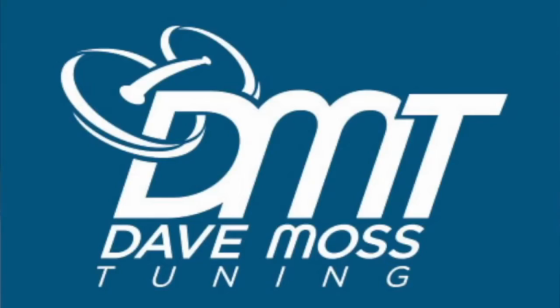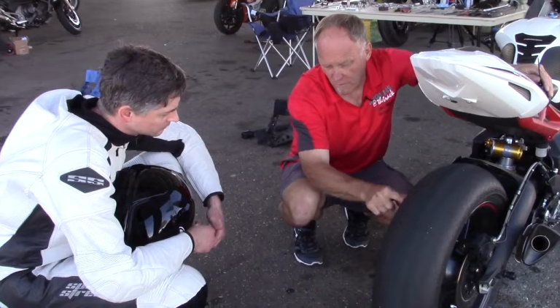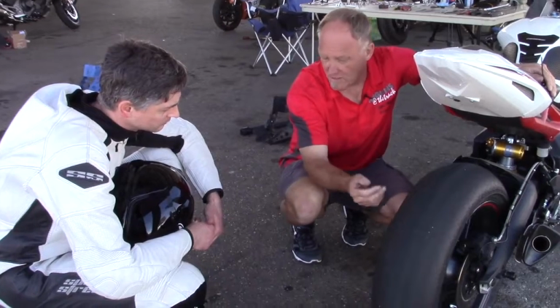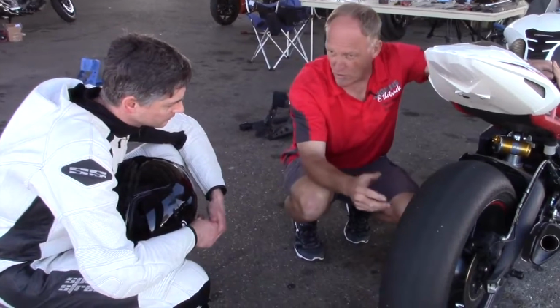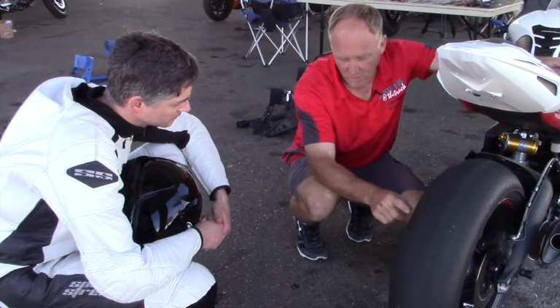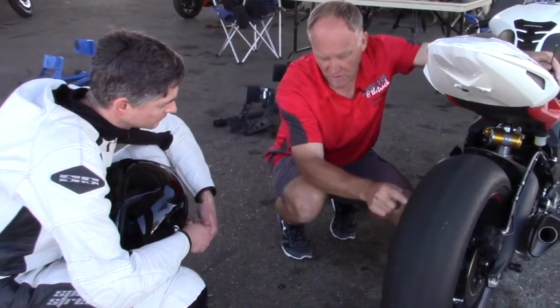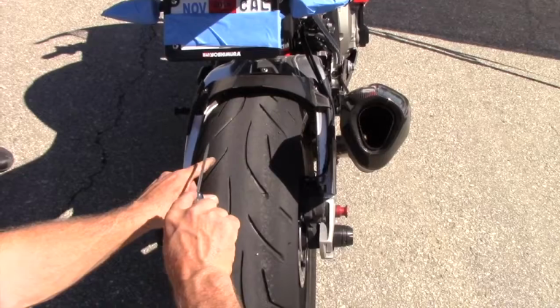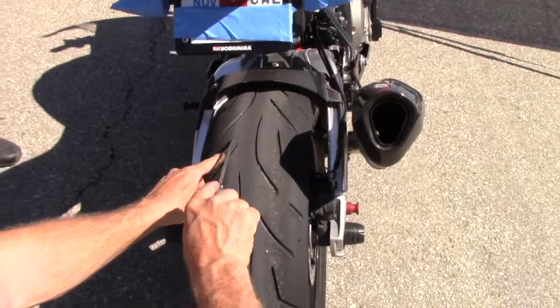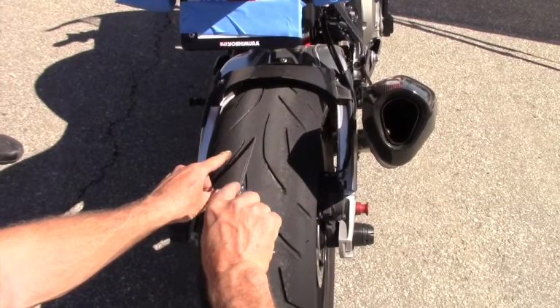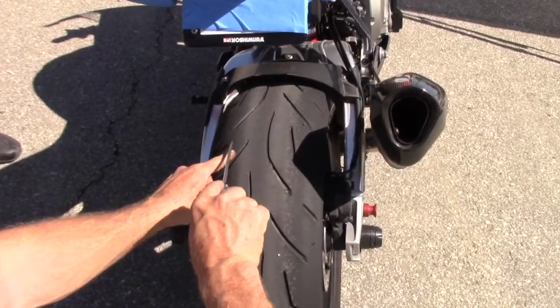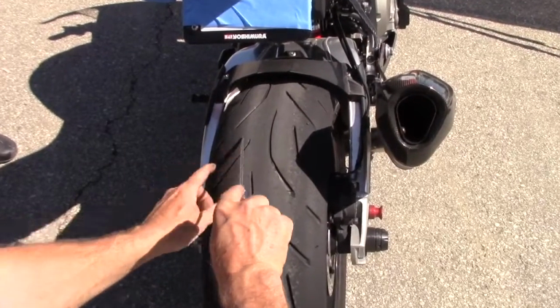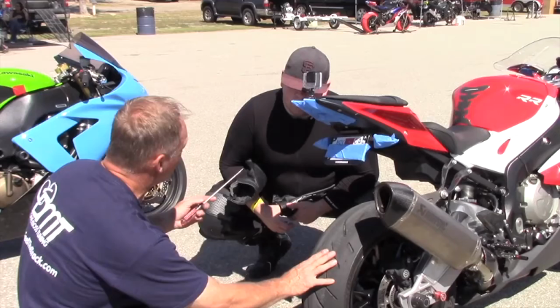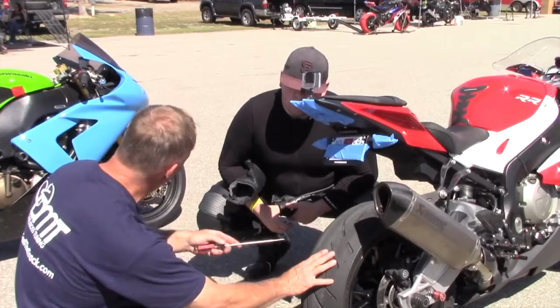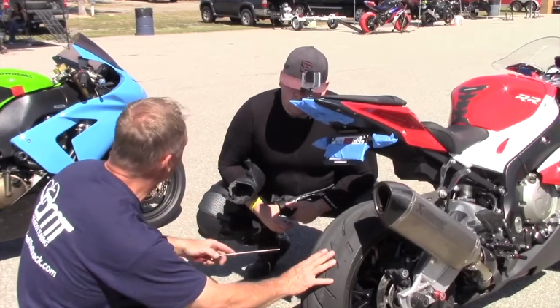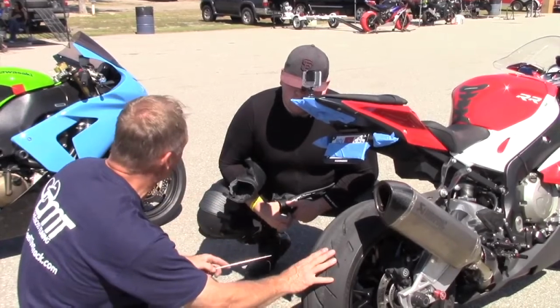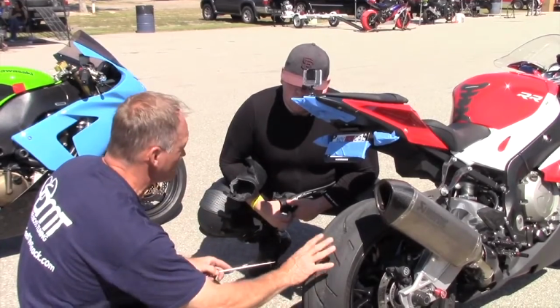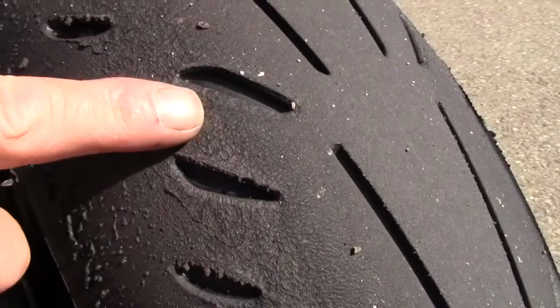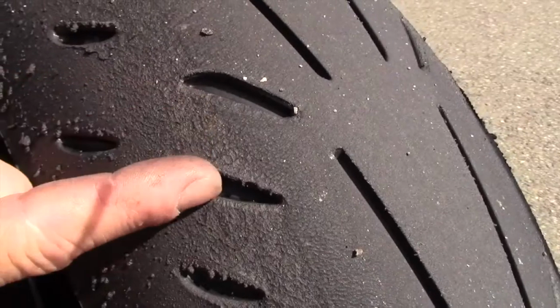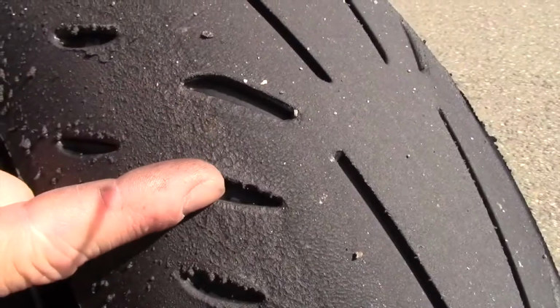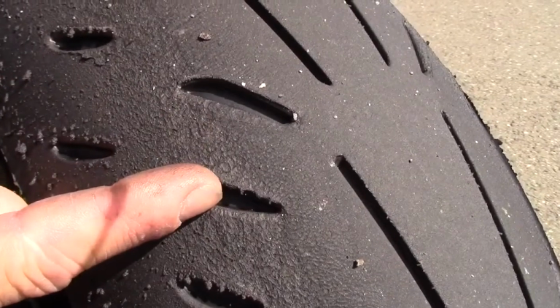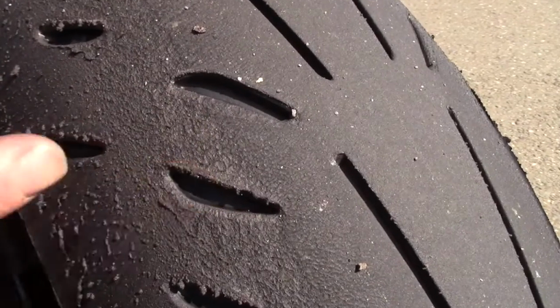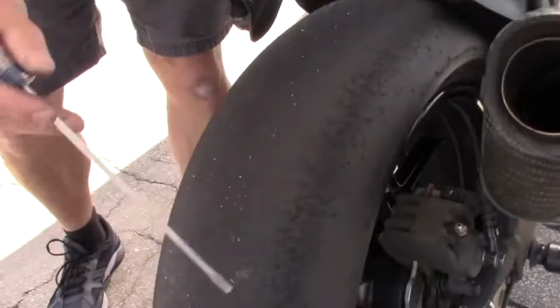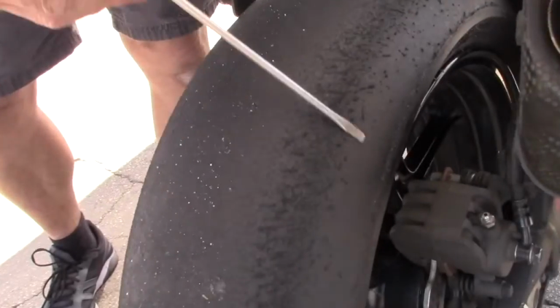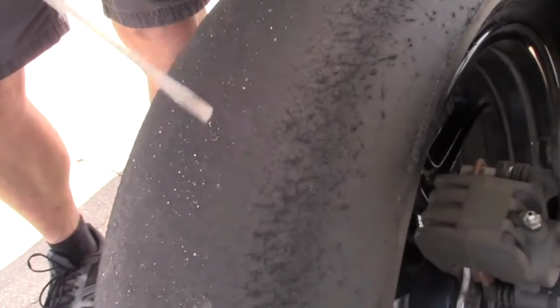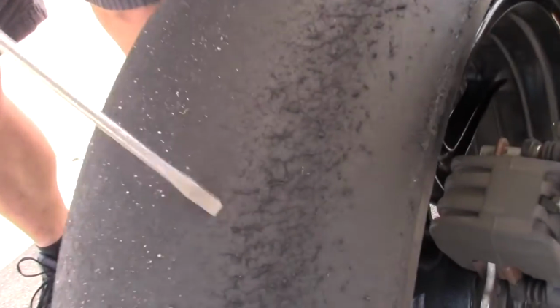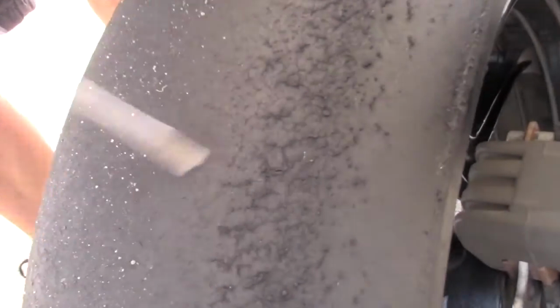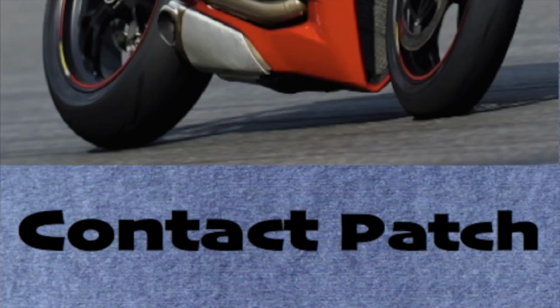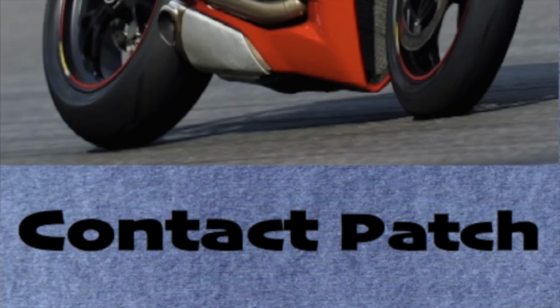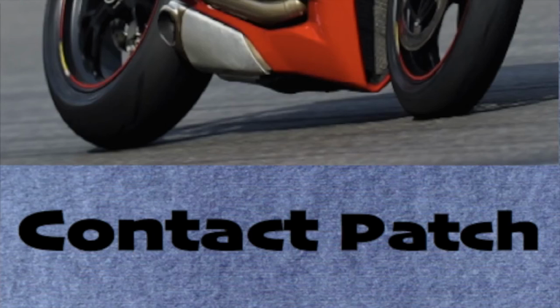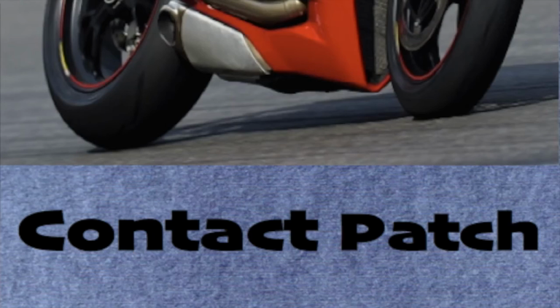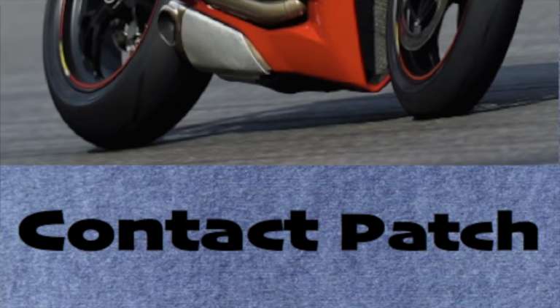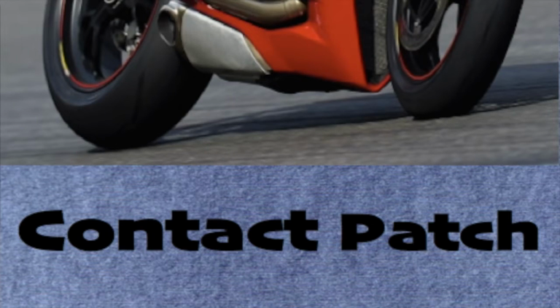My name is Dave Moss. For over 20 years now, I've been helping riders maximize the performance and life of the tires on their motorcycles. This is Contact Patch.